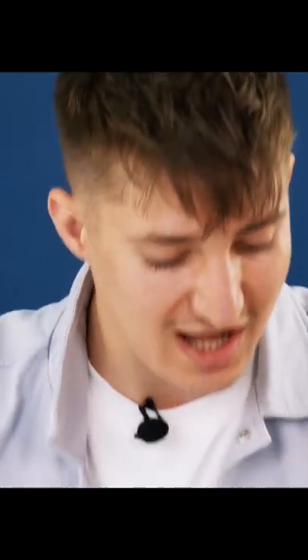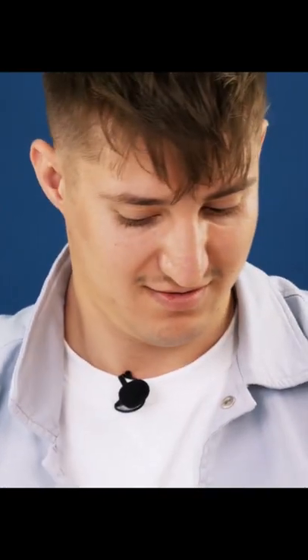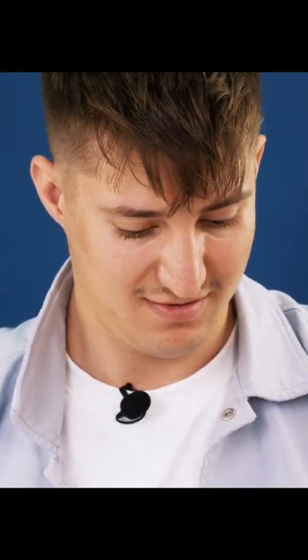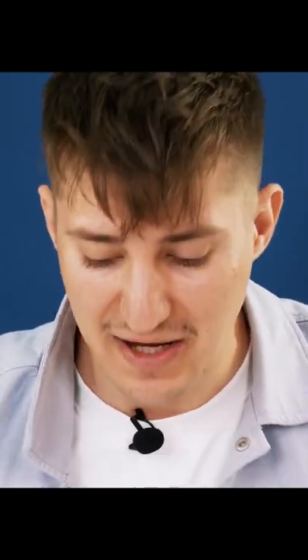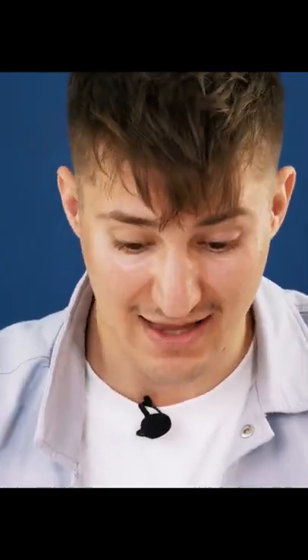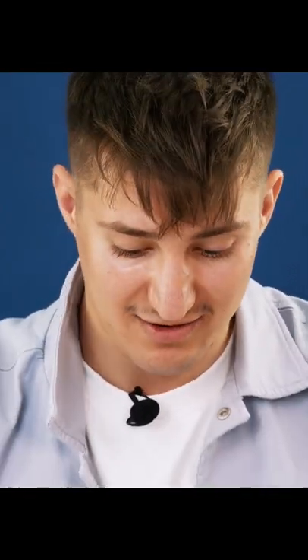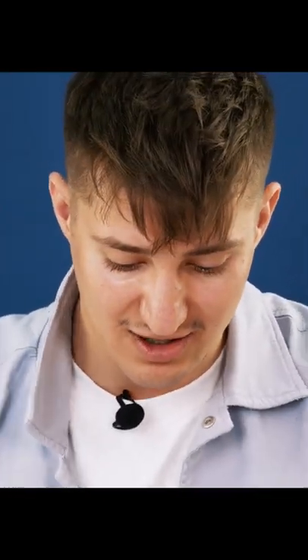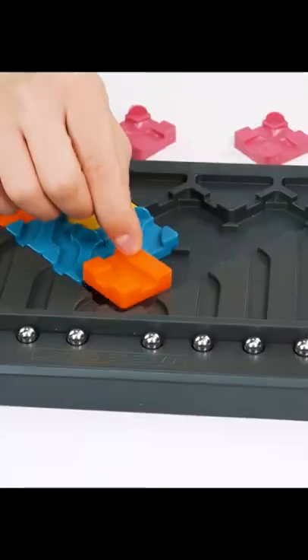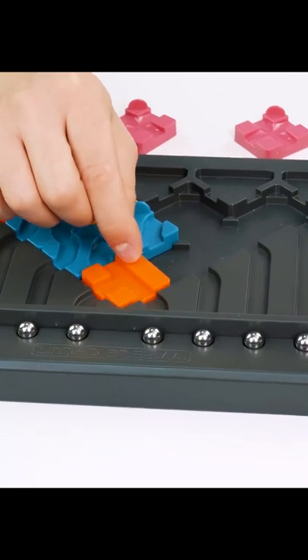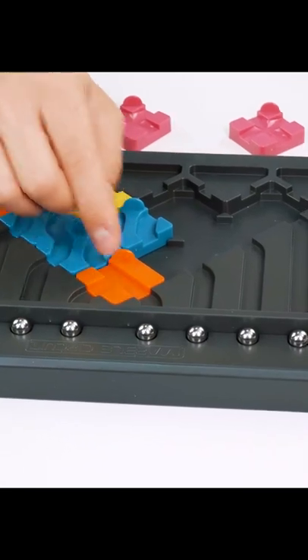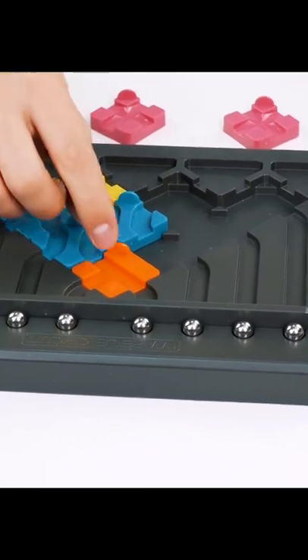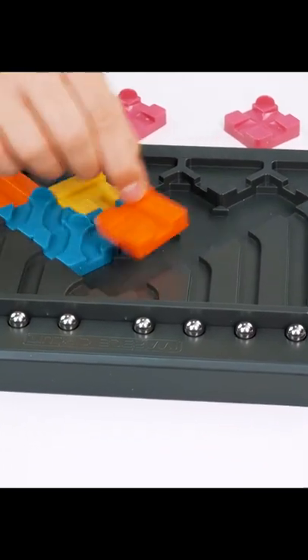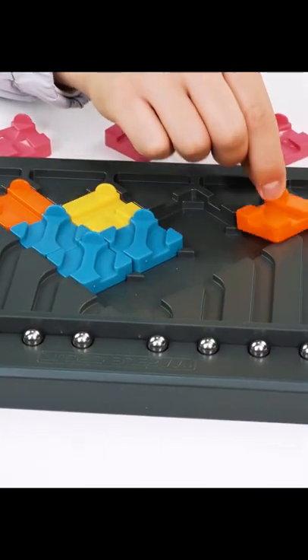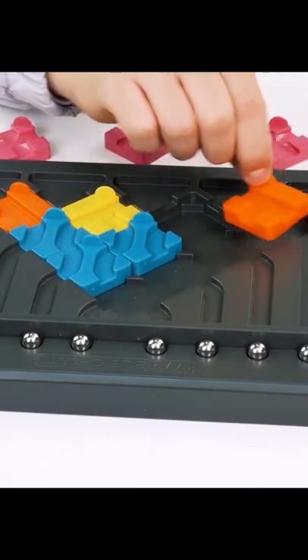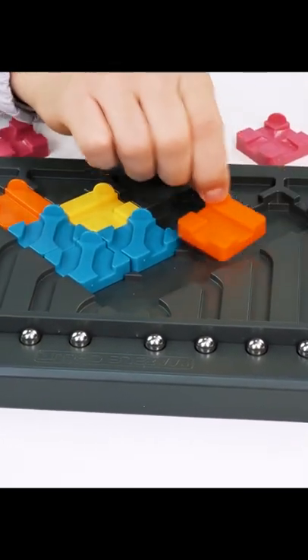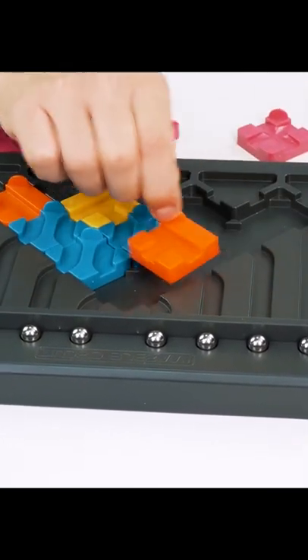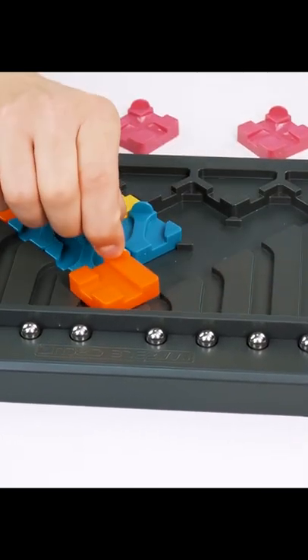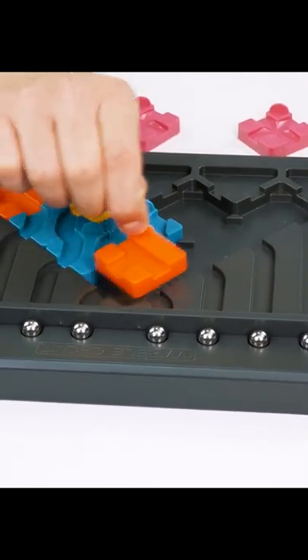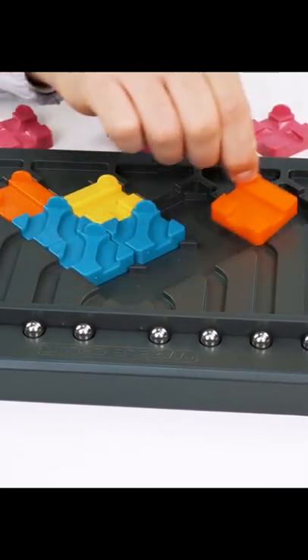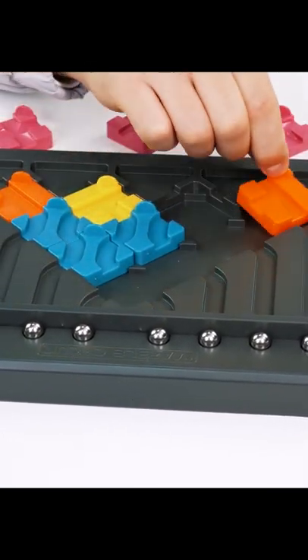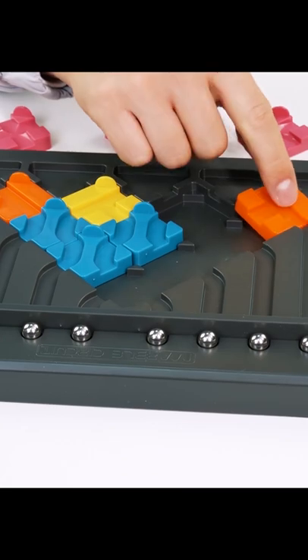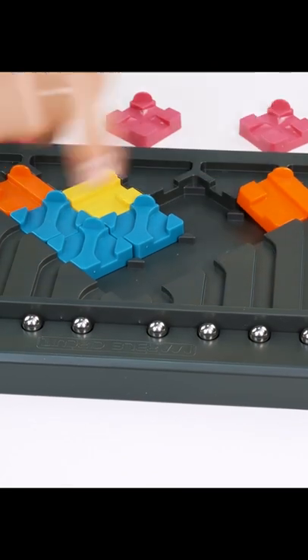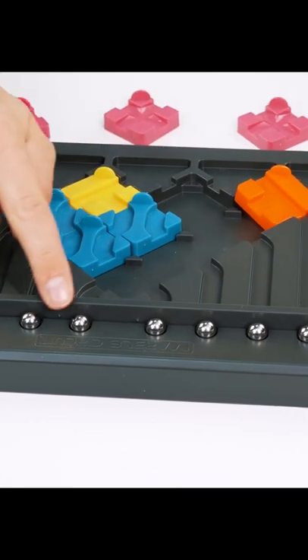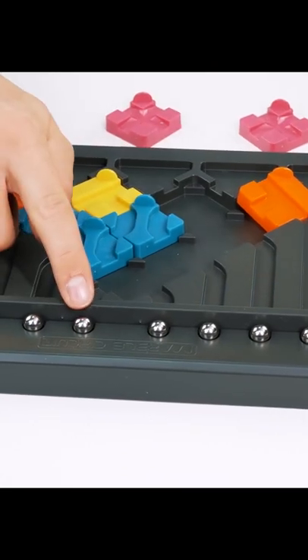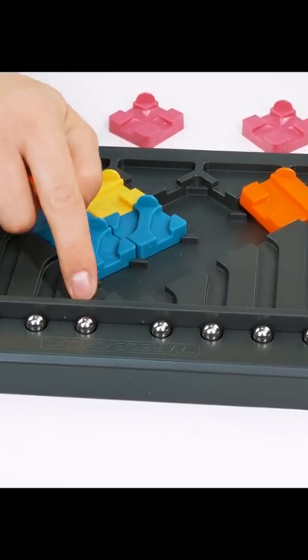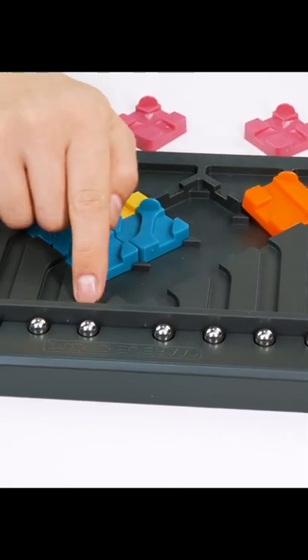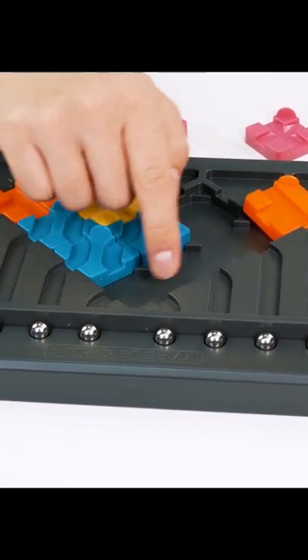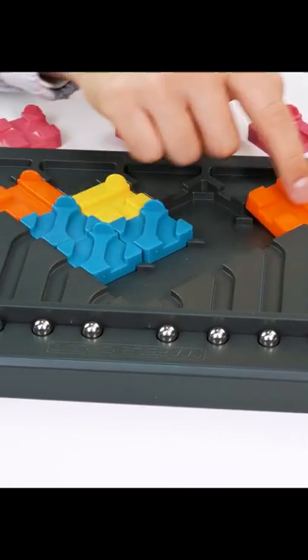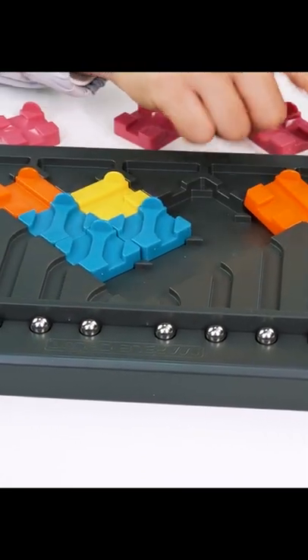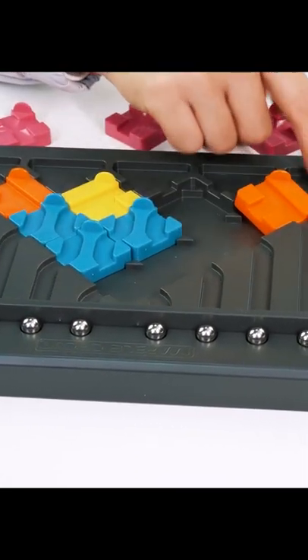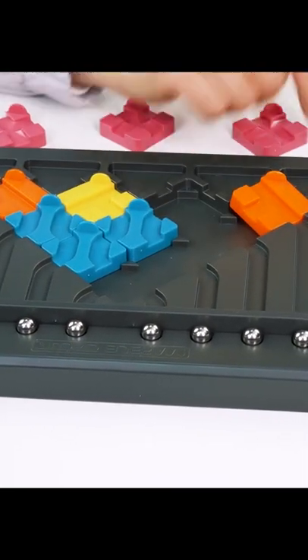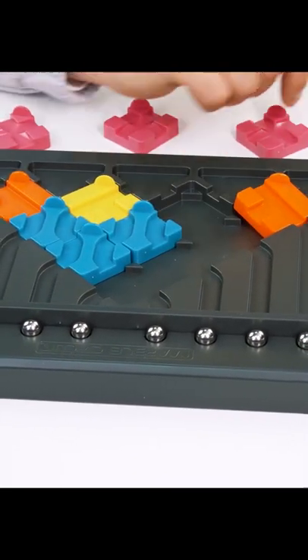Difficult? Unclear? Okay, let's try again. Look, wherever I put the orange element, it blocks the movement of the central ball, which is rolling where we don't need to.